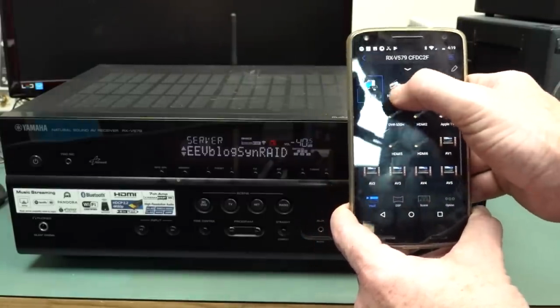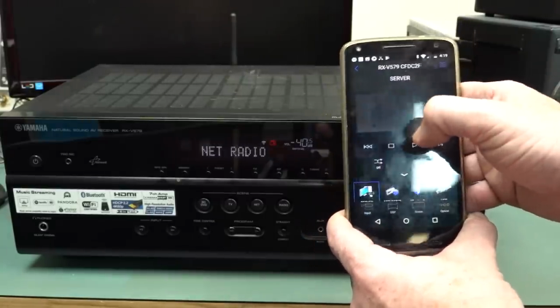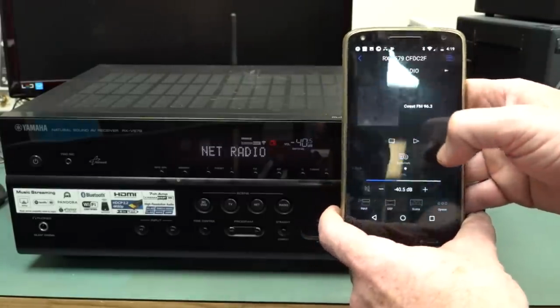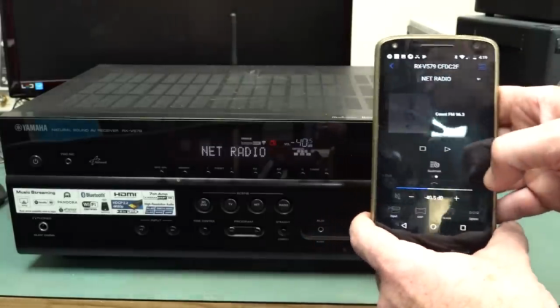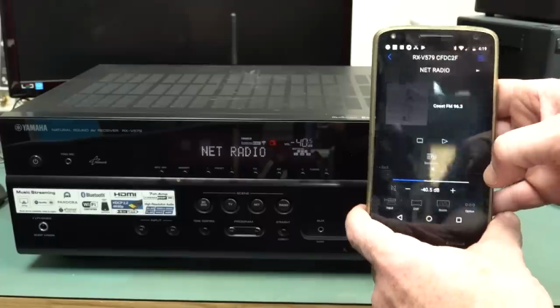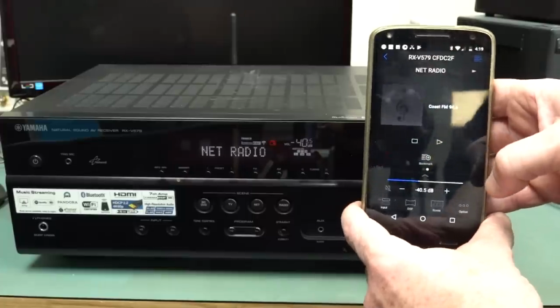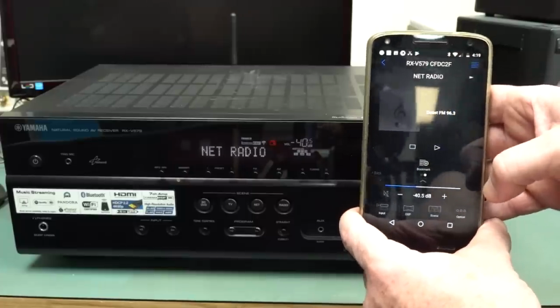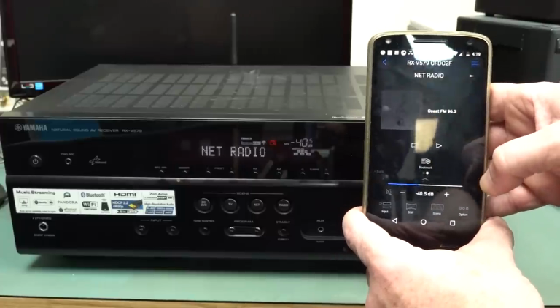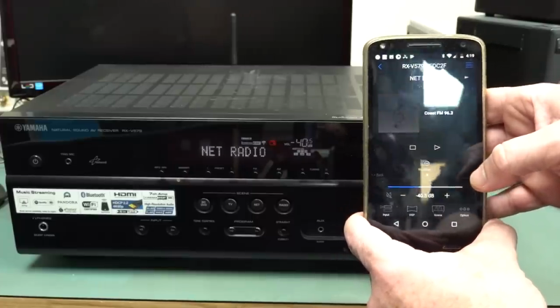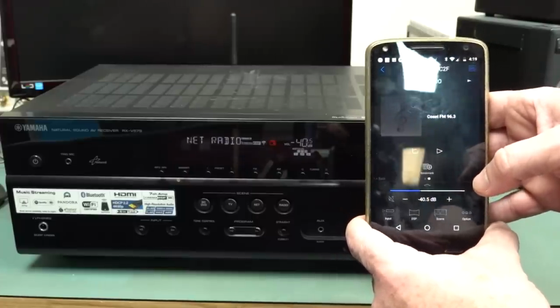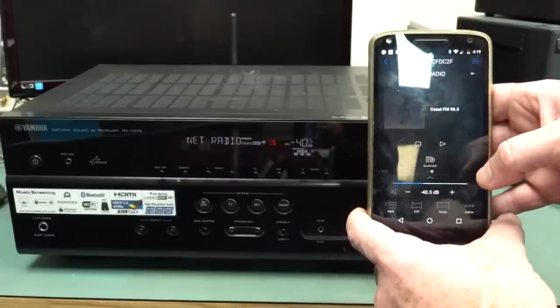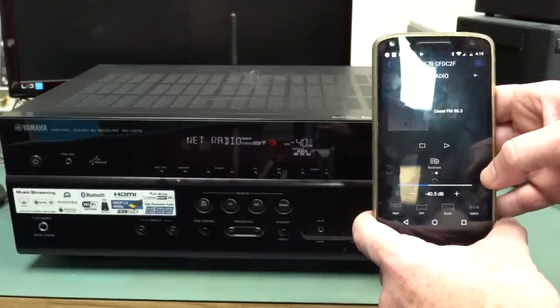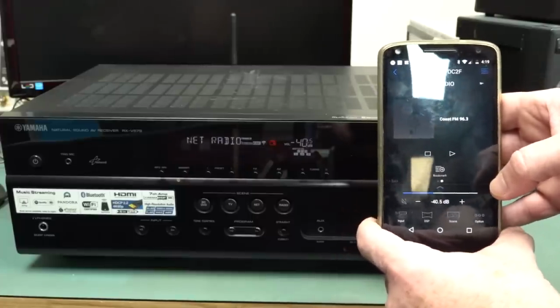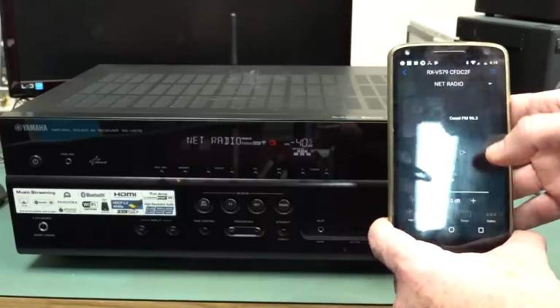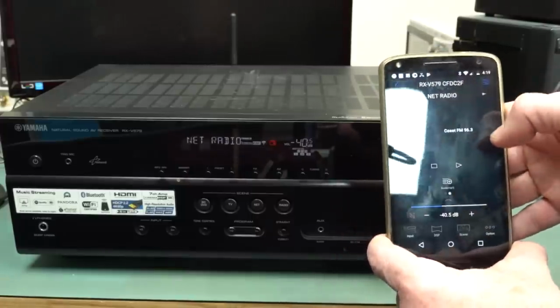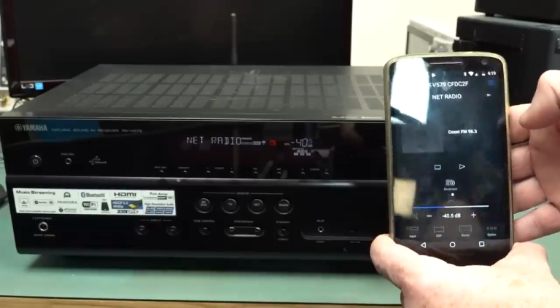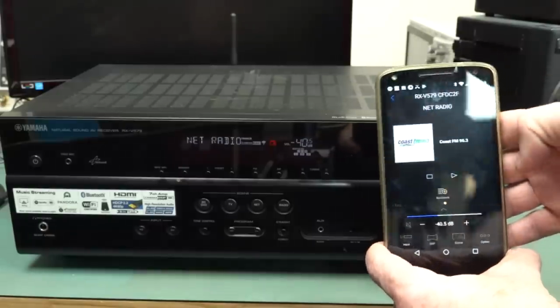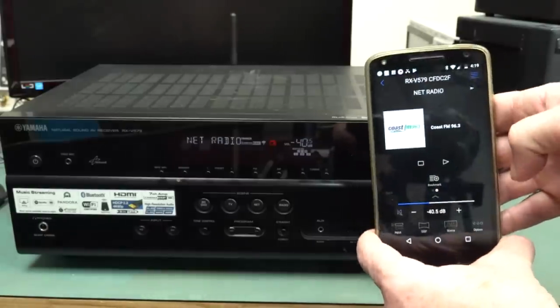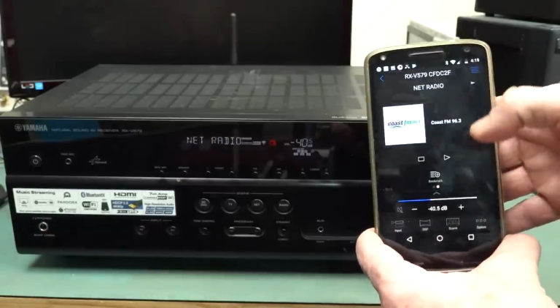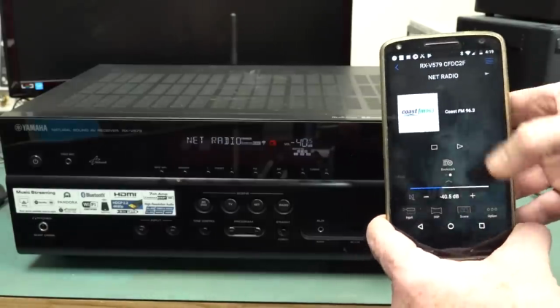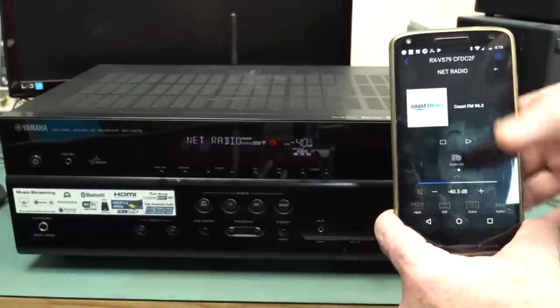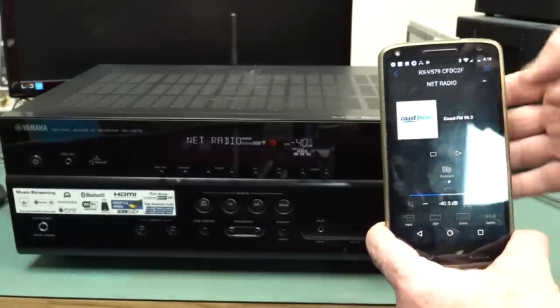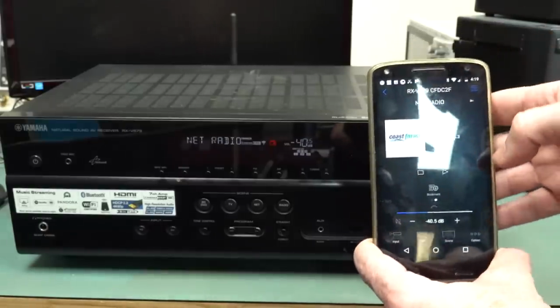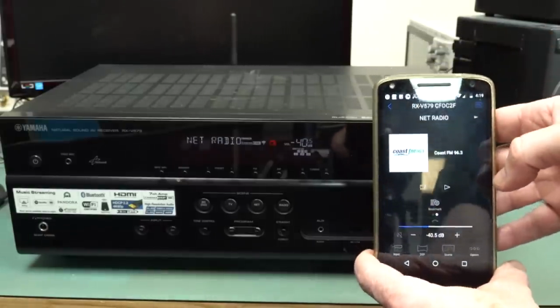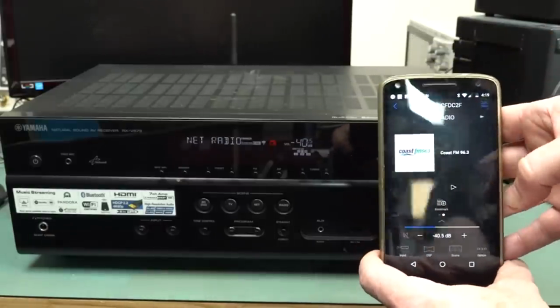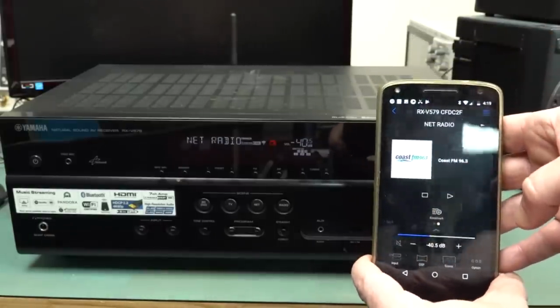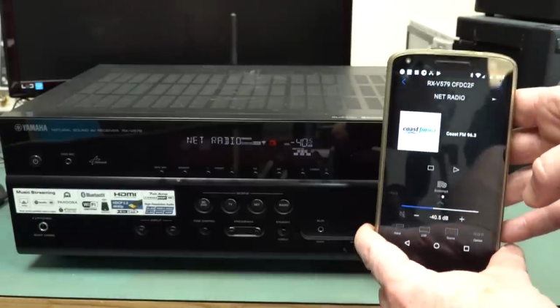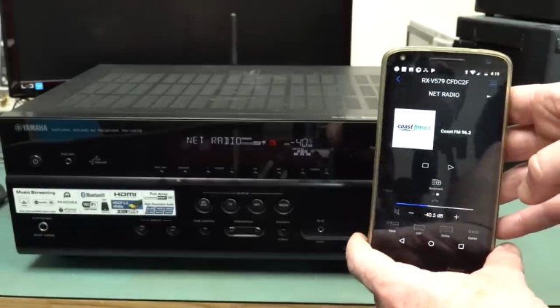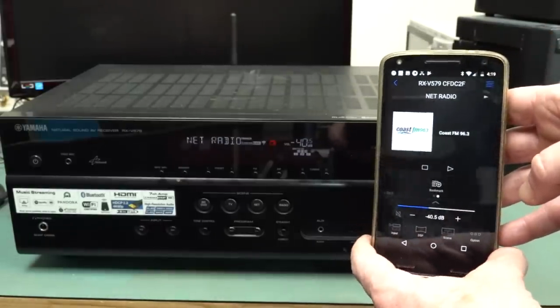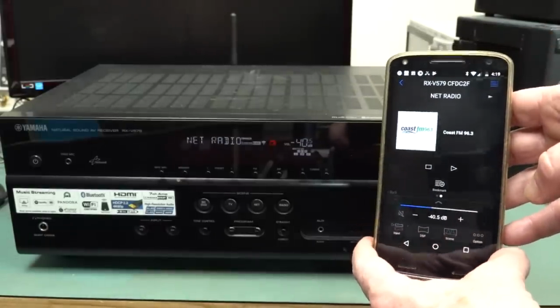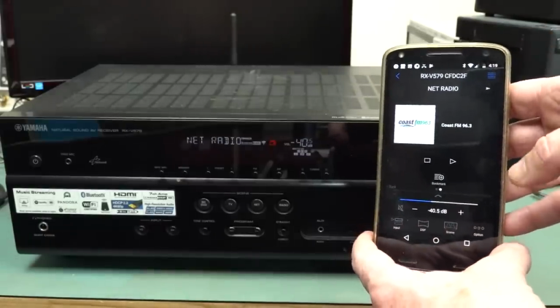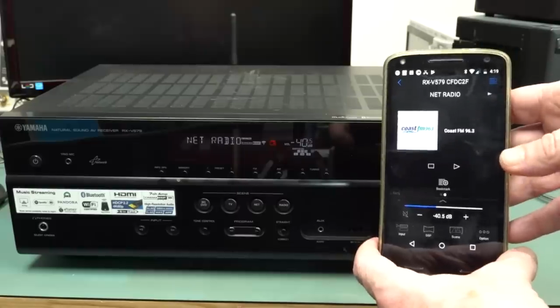We can go to network radio, for example — and there it is. Coast FM, or whatever — we can choose any one of the countless network radio channels around the world.